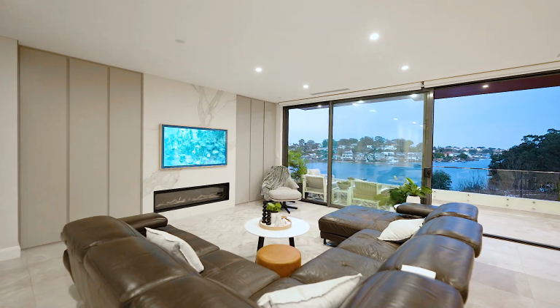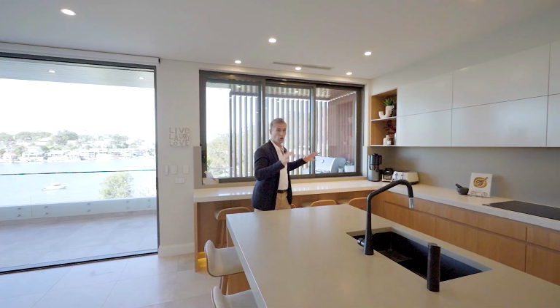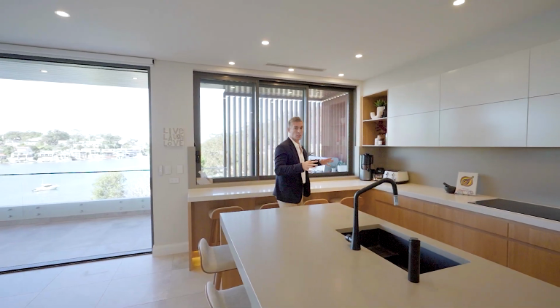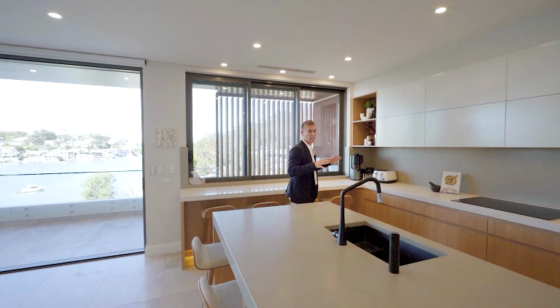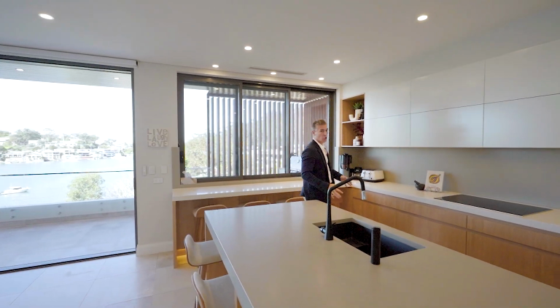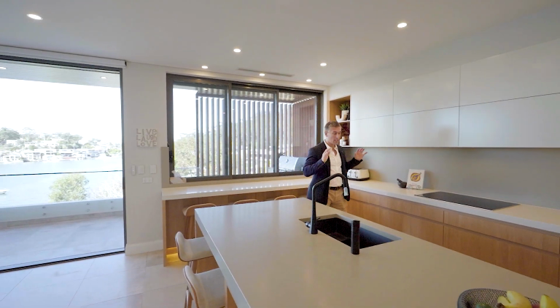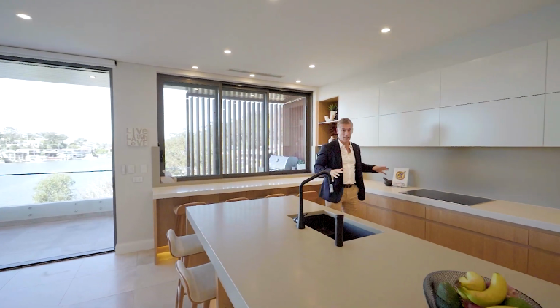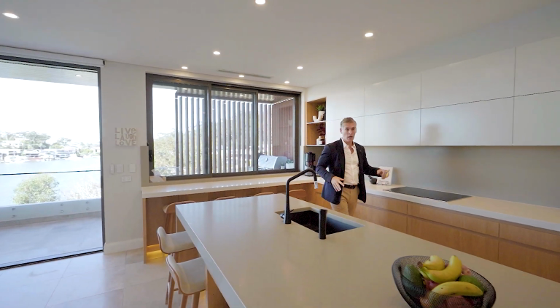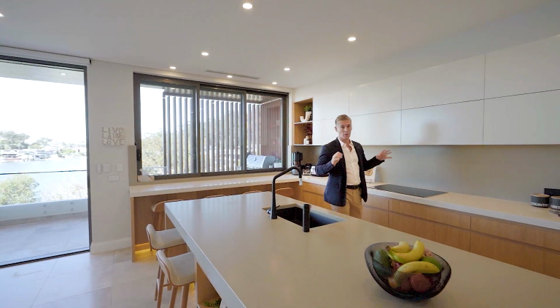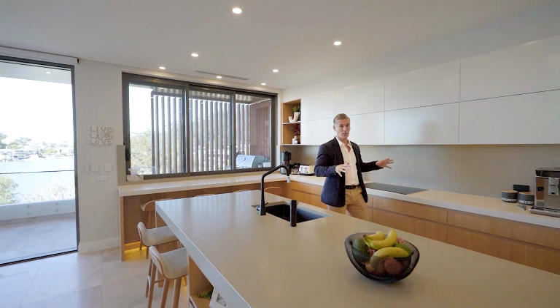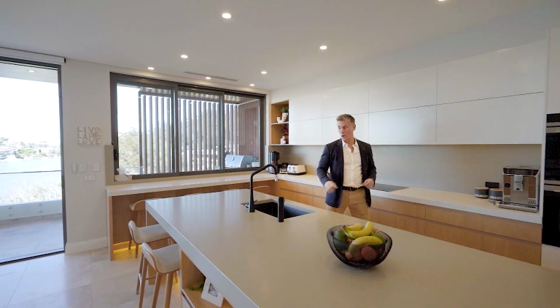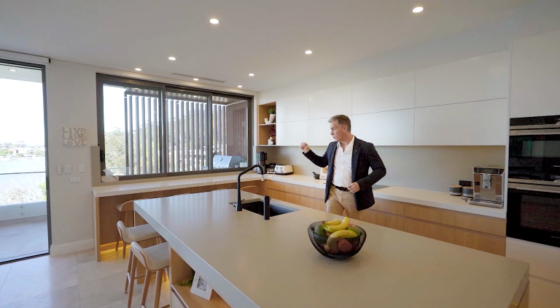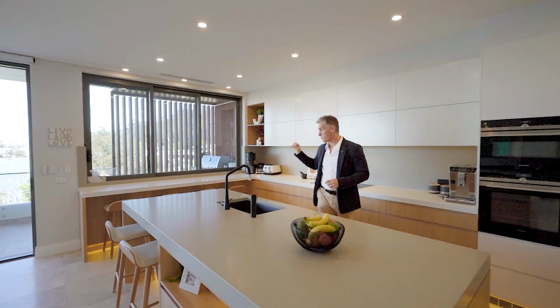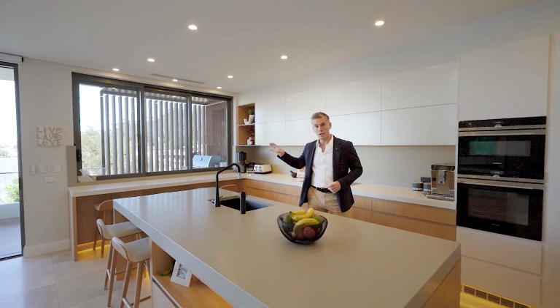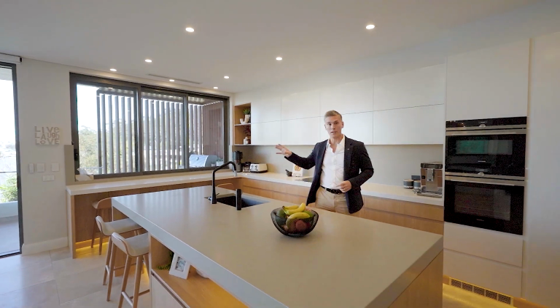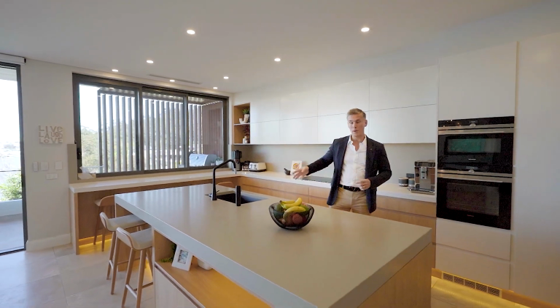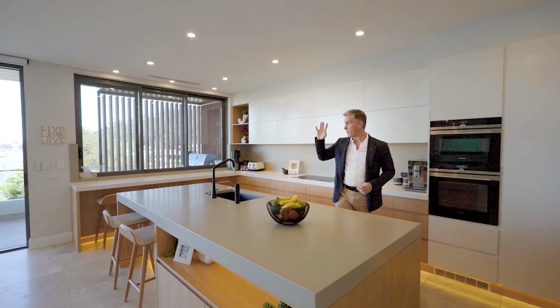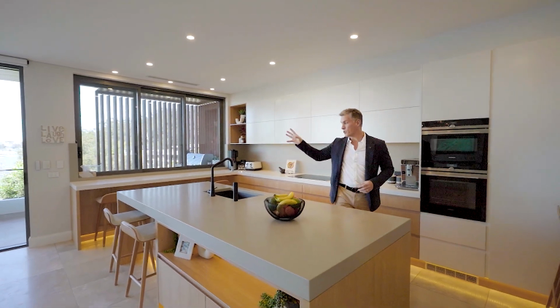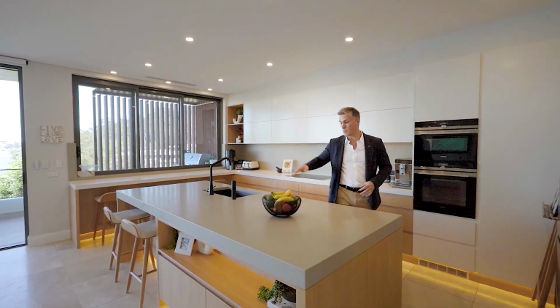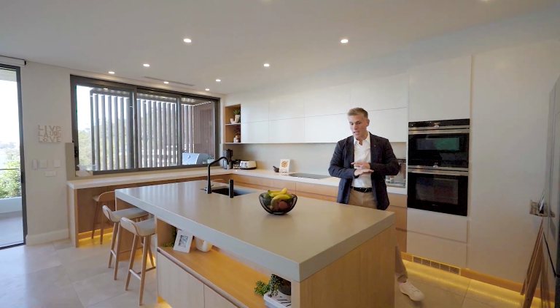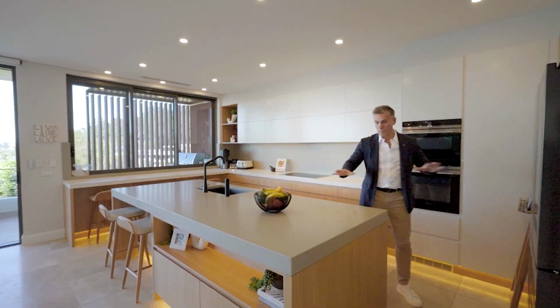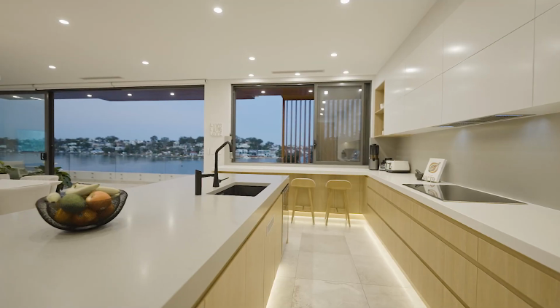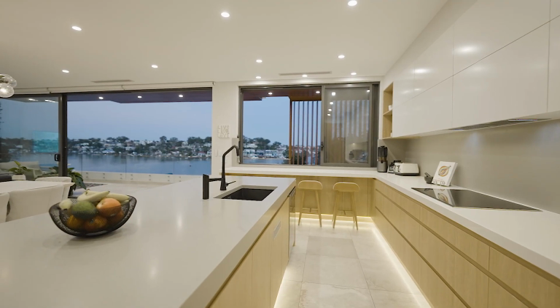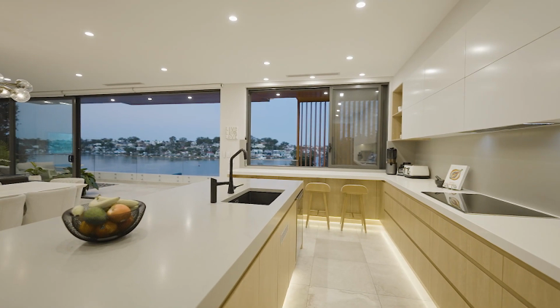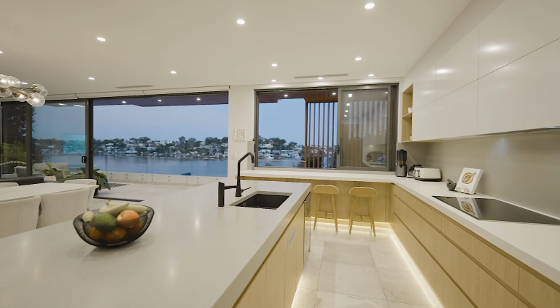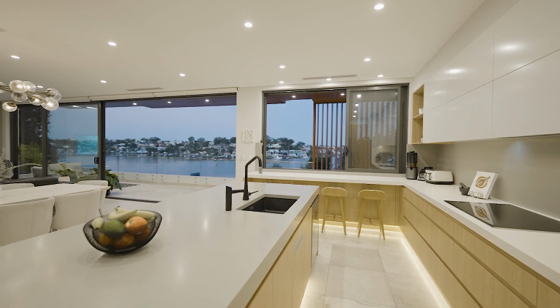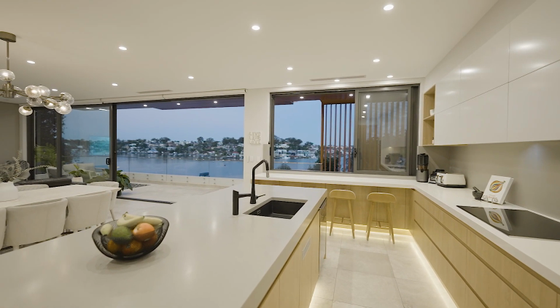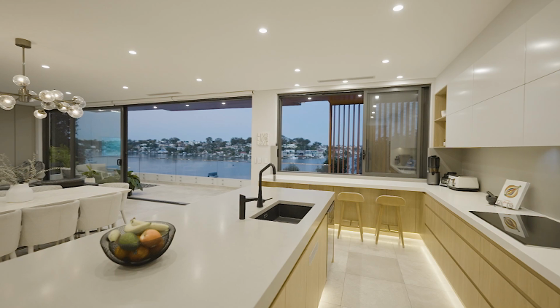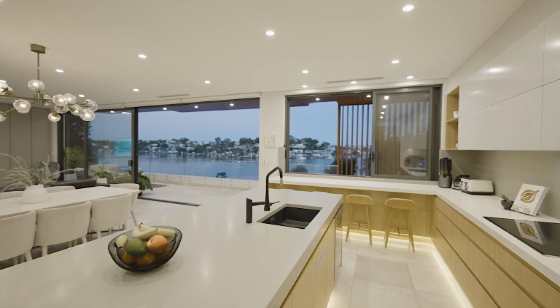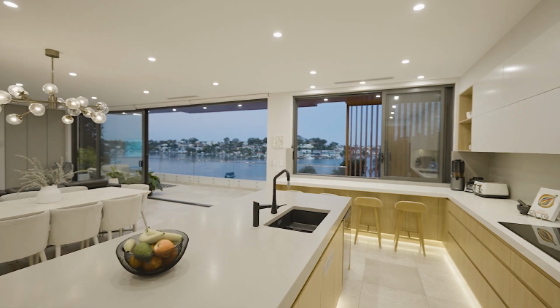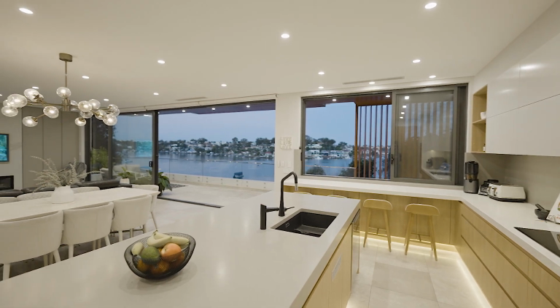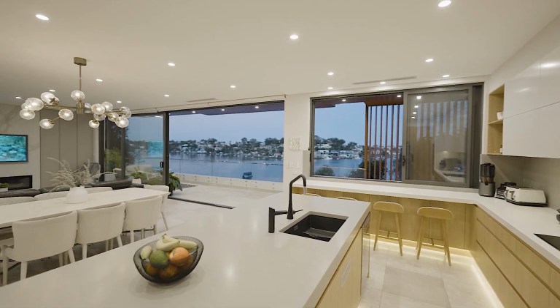Not only is this kitchen stunning but it's practical. We've got this brilliant breakfast bar with views over the bay, plenty of bench space and absolutely high-quality appliances.